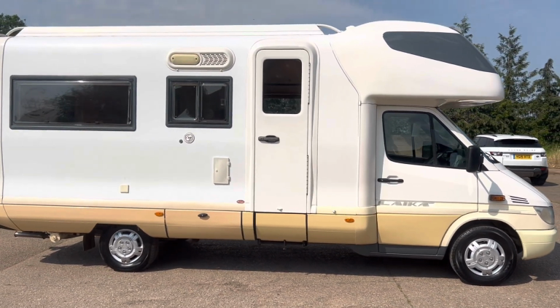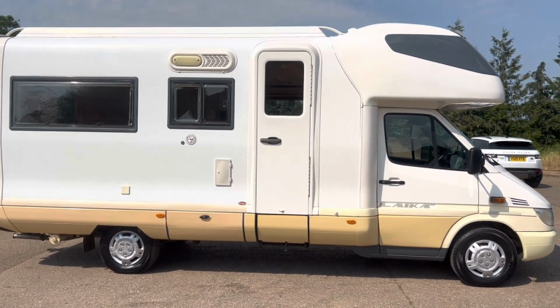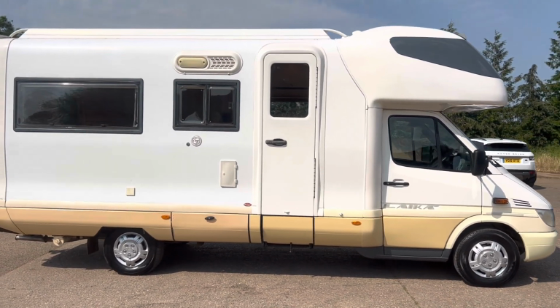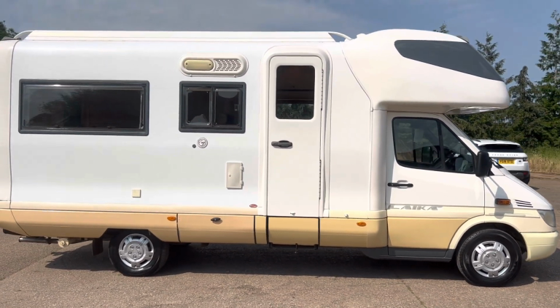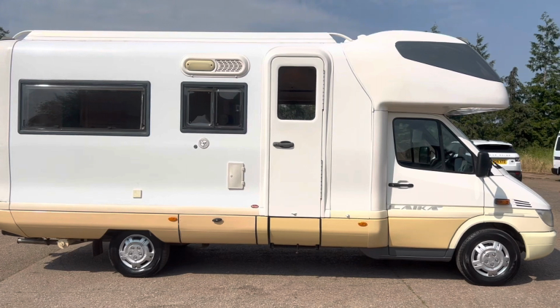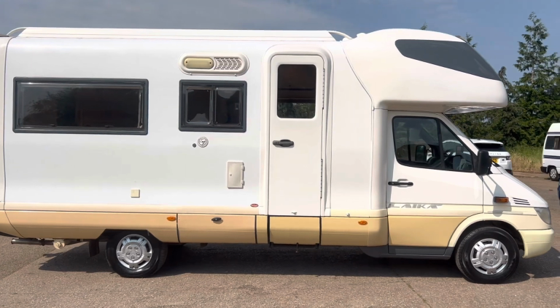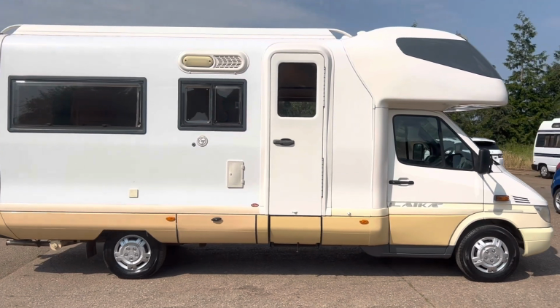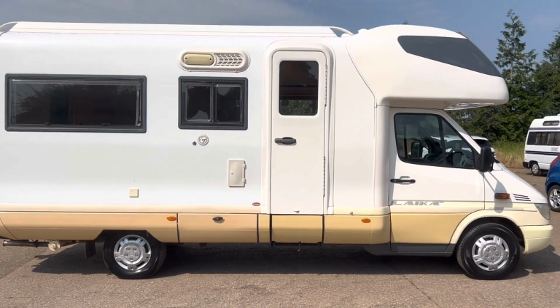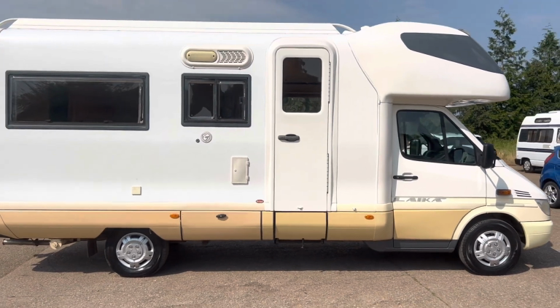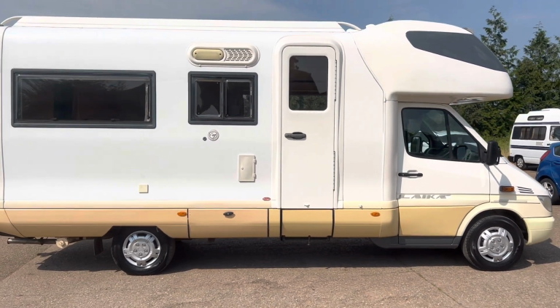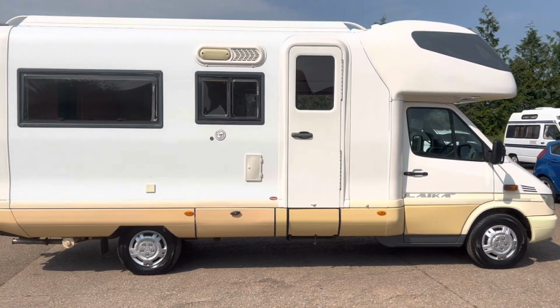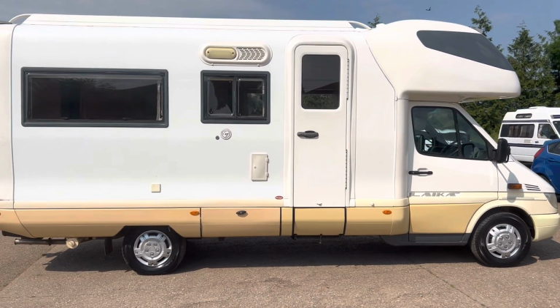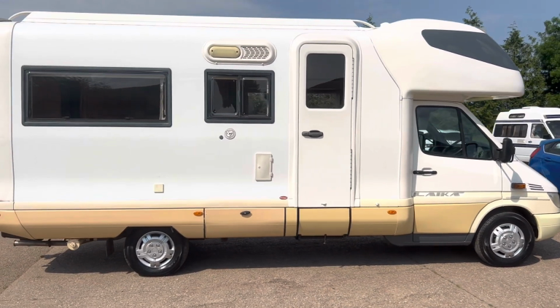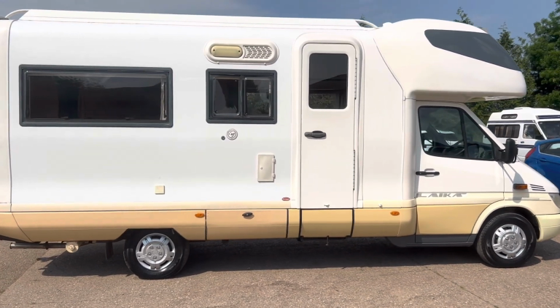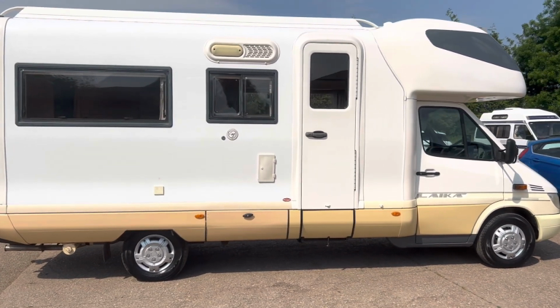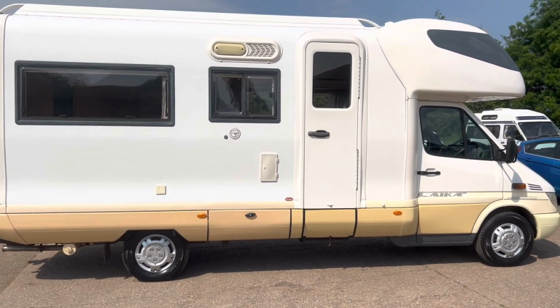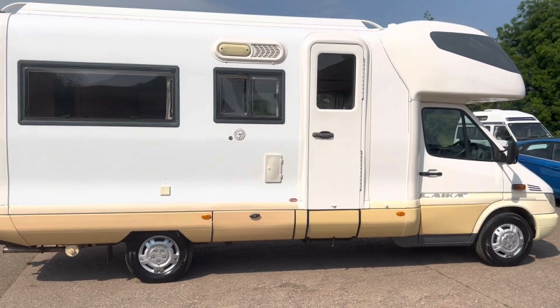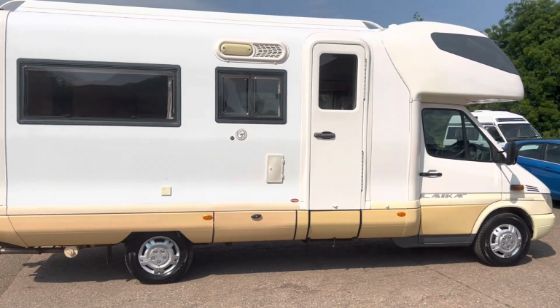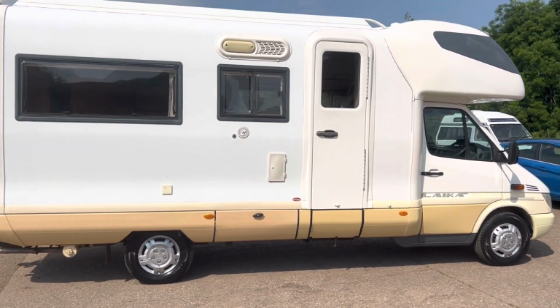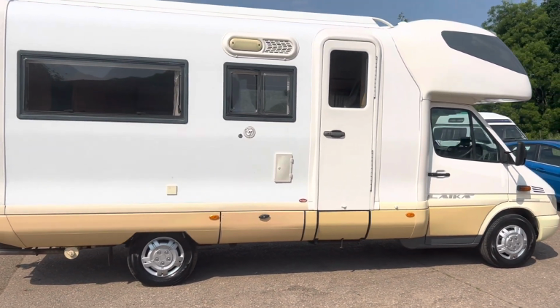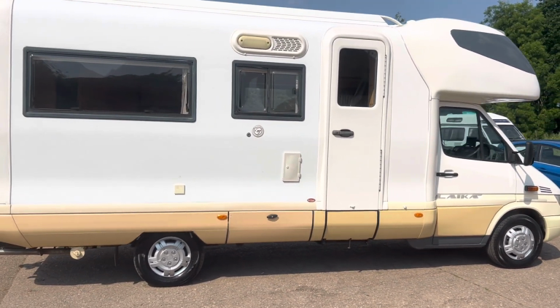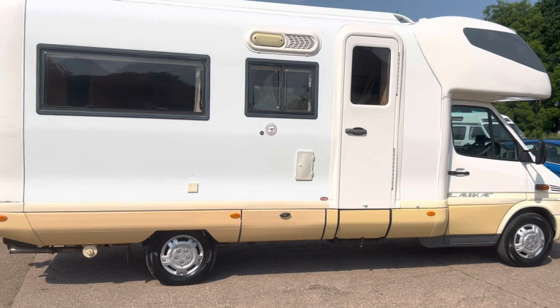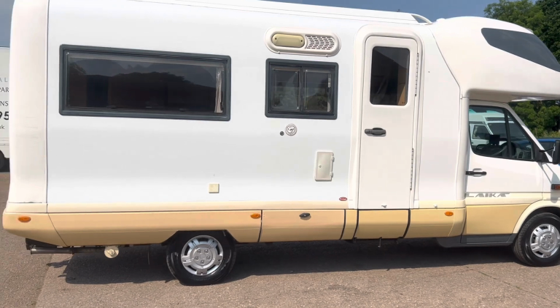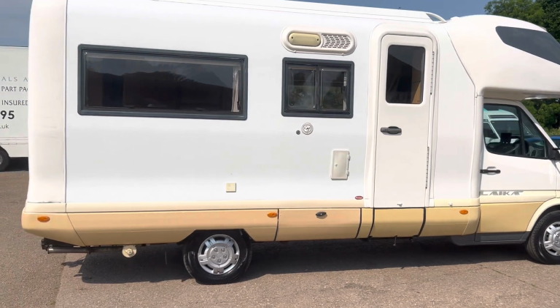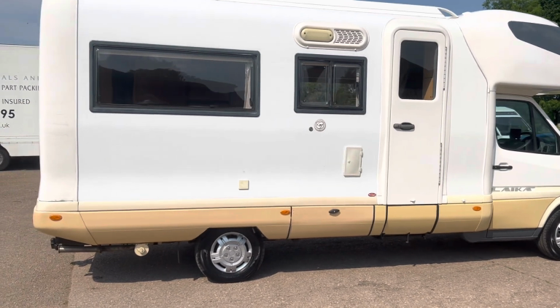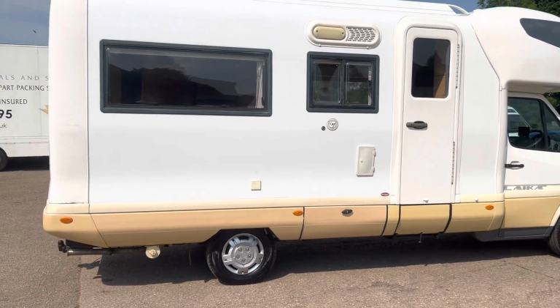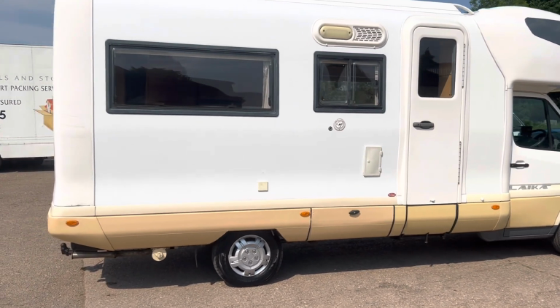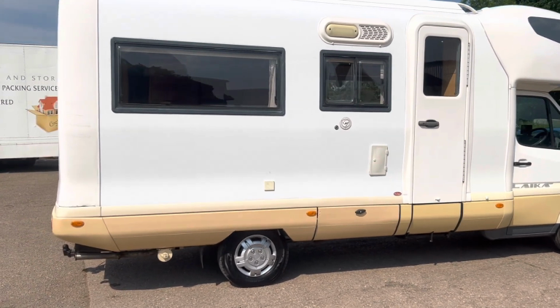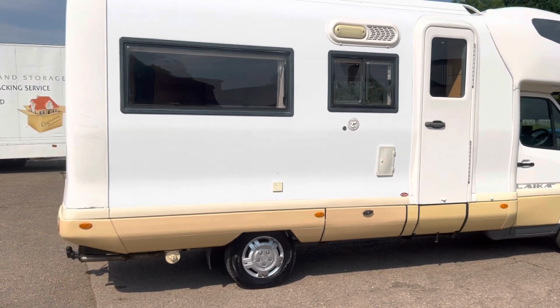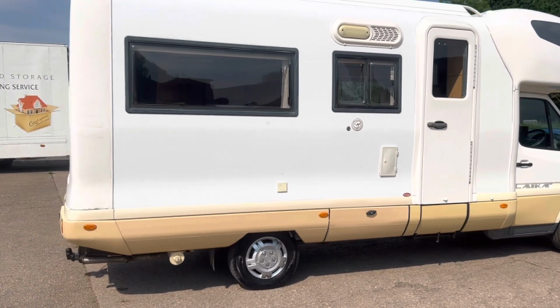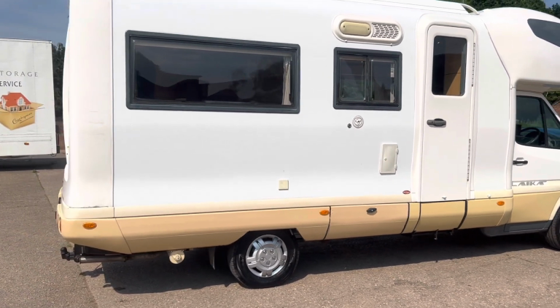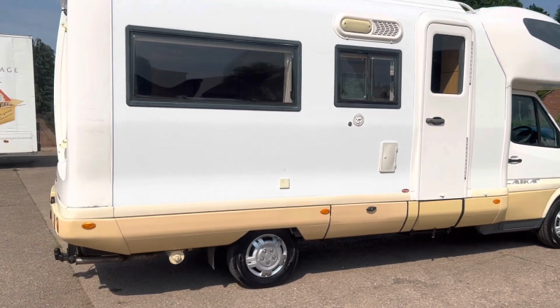It's a six berth with an electric entry step and a large bathroom. We'll walk around the van and take a closer look.